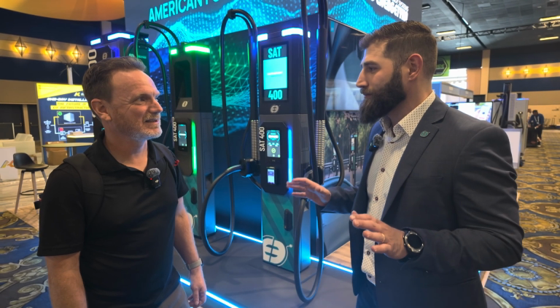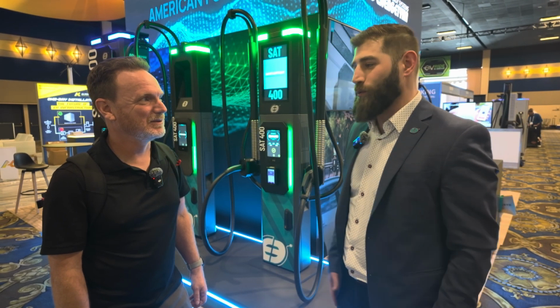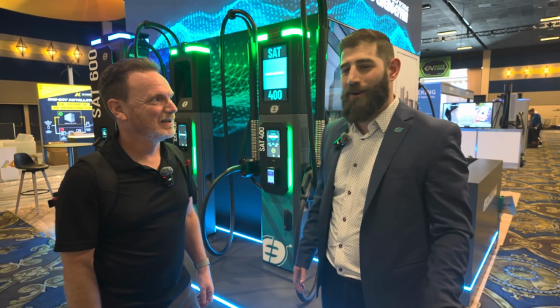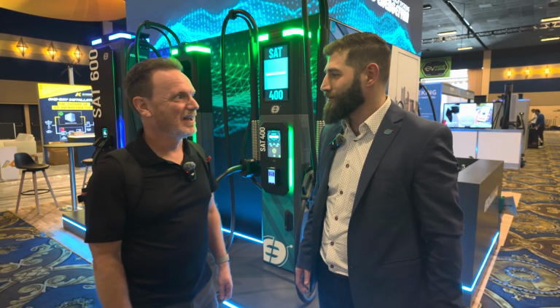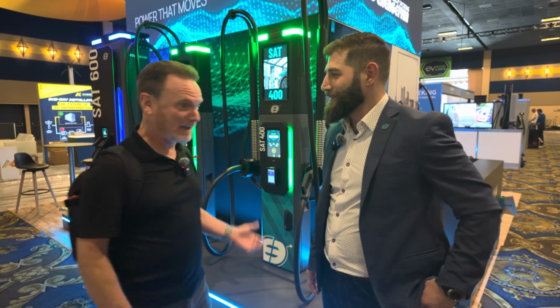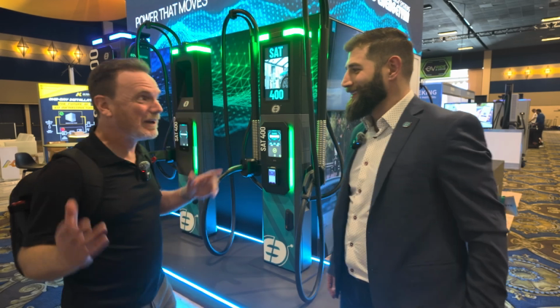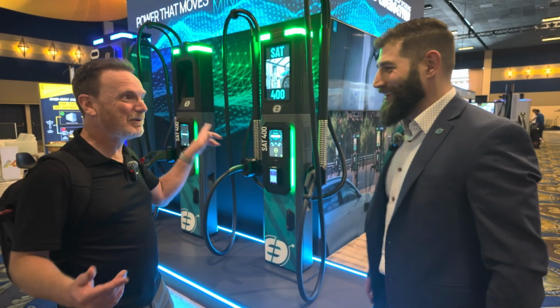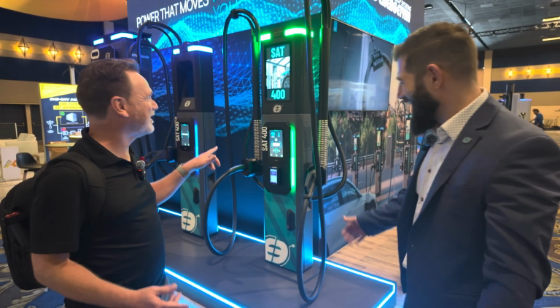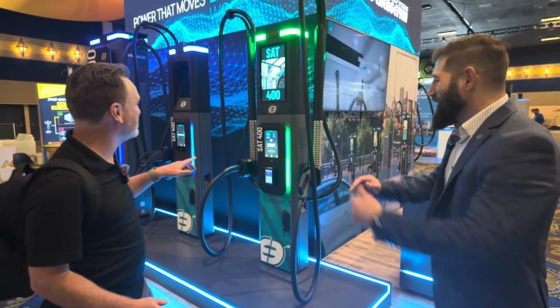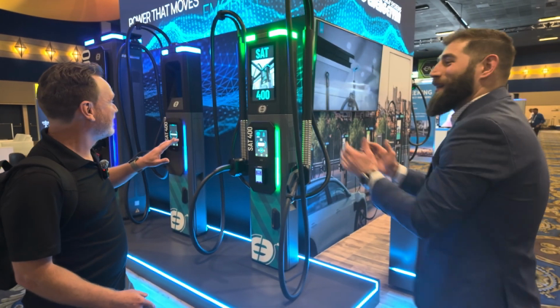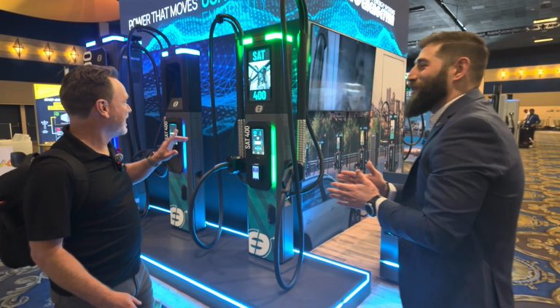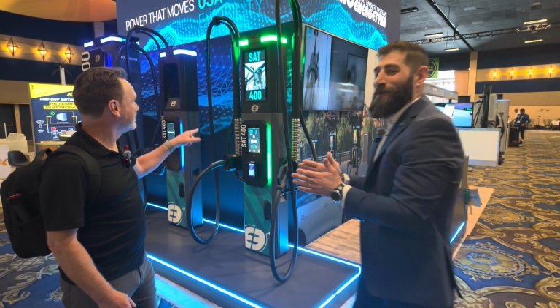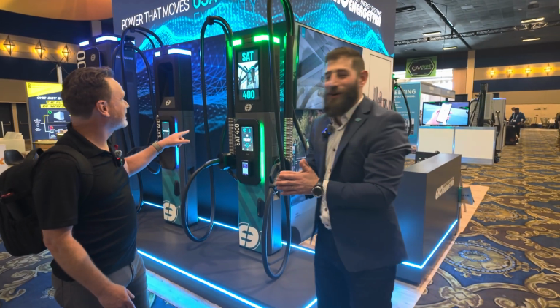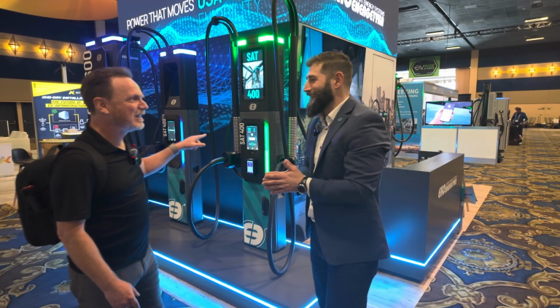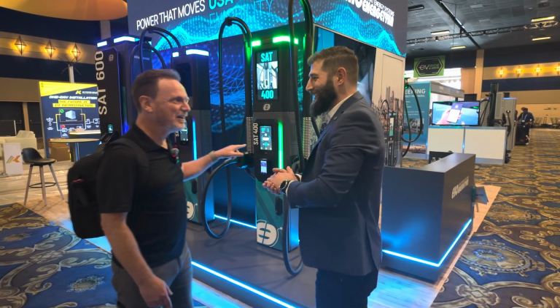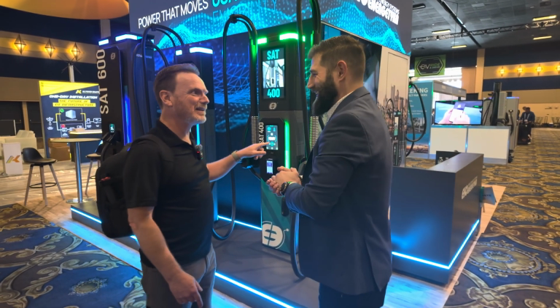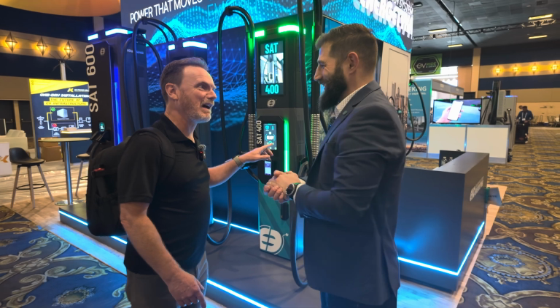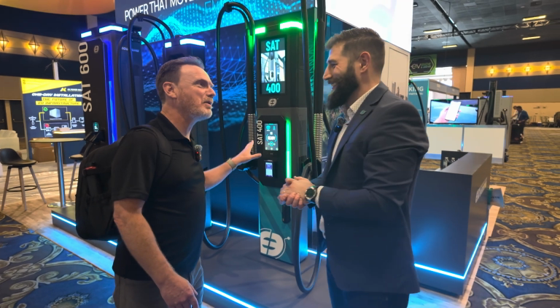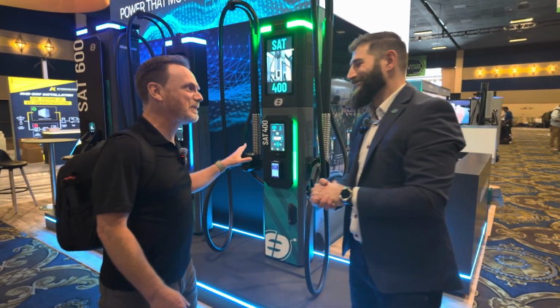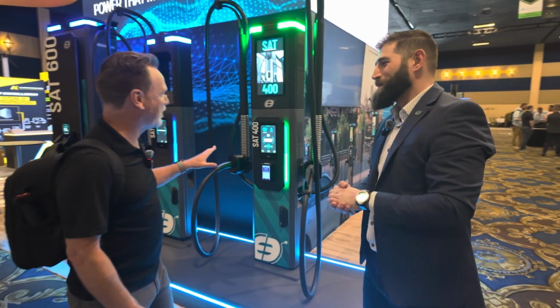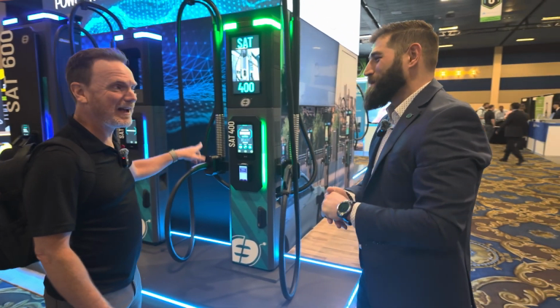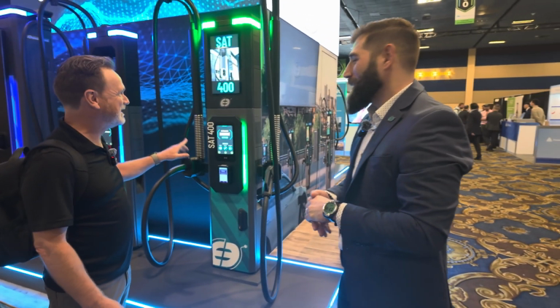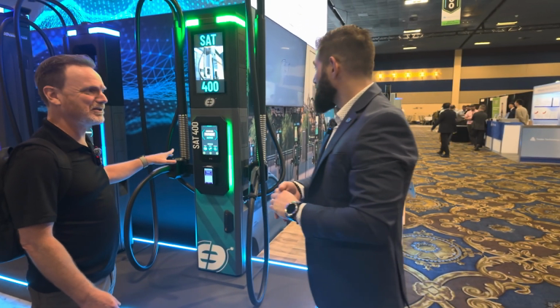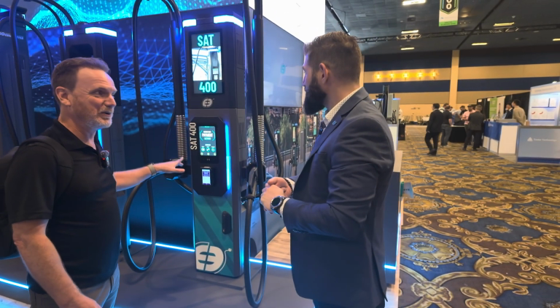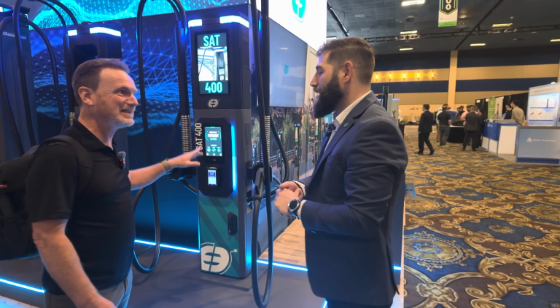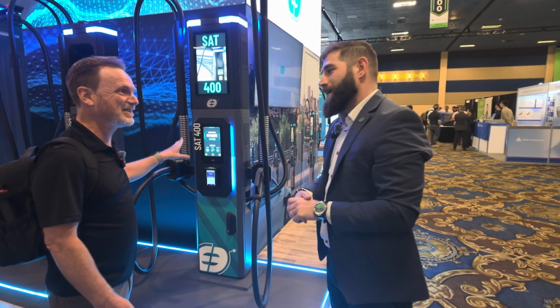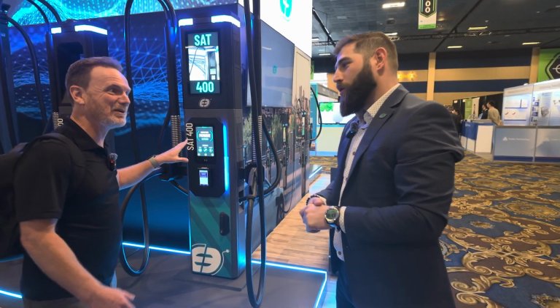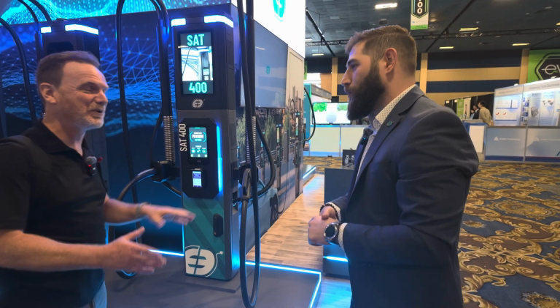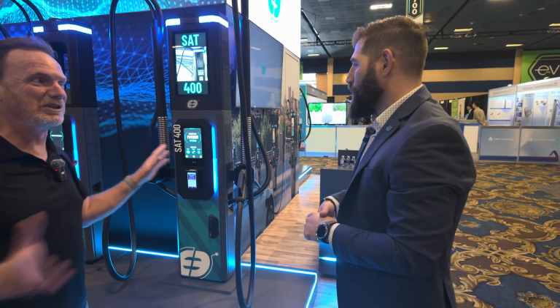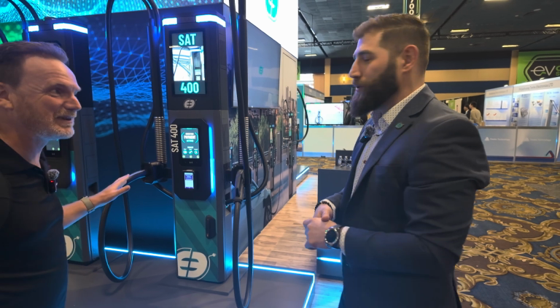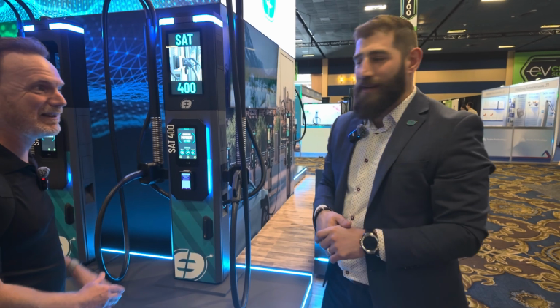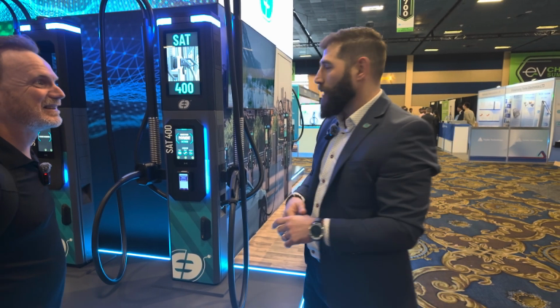That's so cool. We're ready to go, ready to charge and ready to charge quickly. All I want to do is be able to charge, but I got to say these chargers look cool. So let's start and do a booth tour — you can show us everything. No problem.